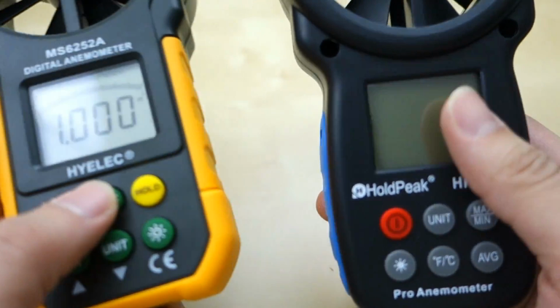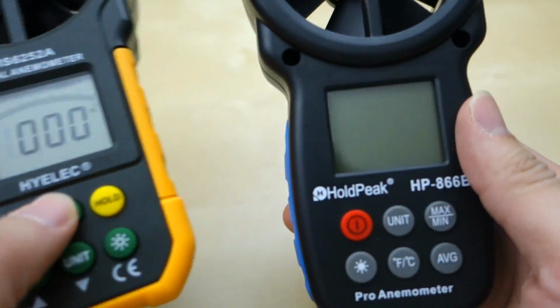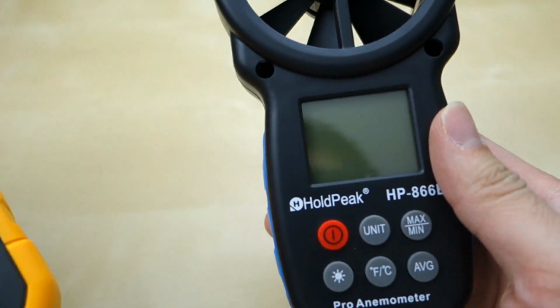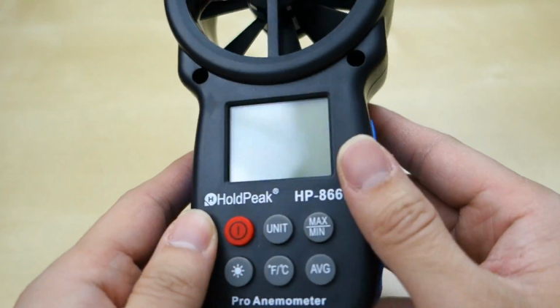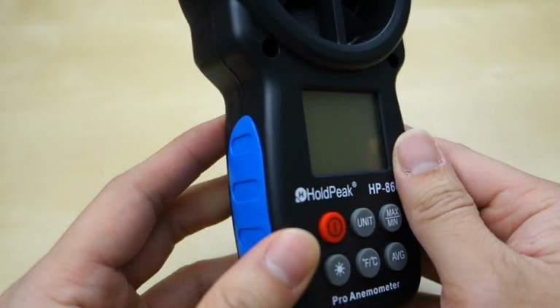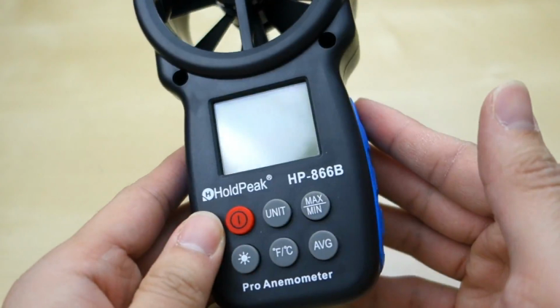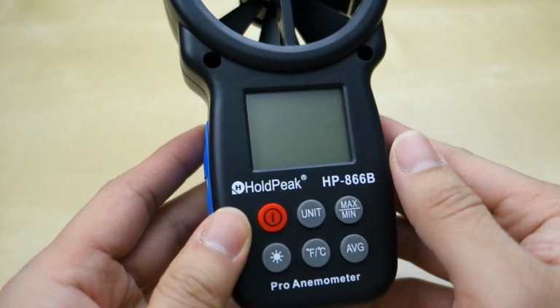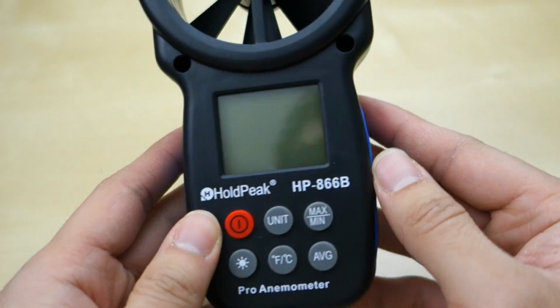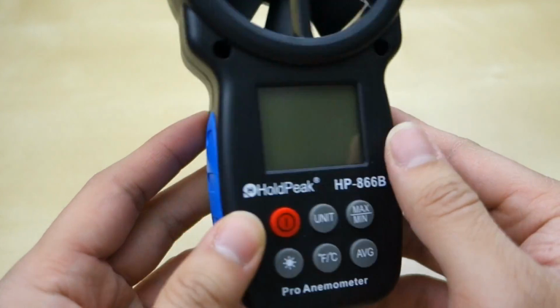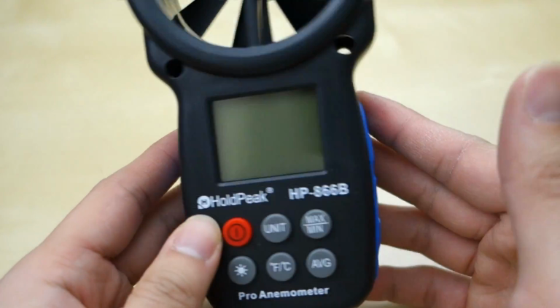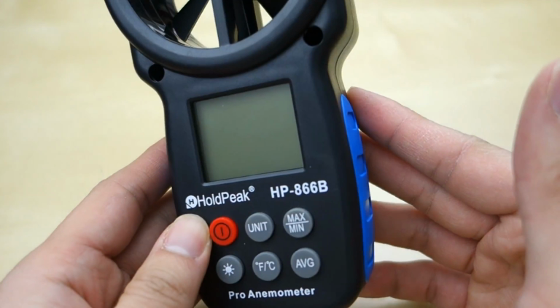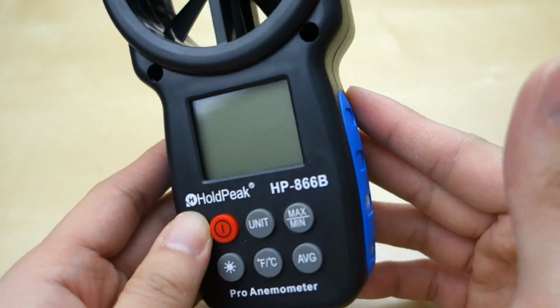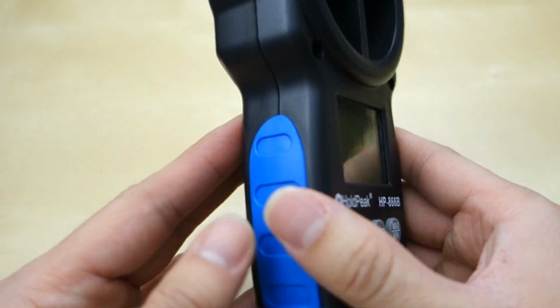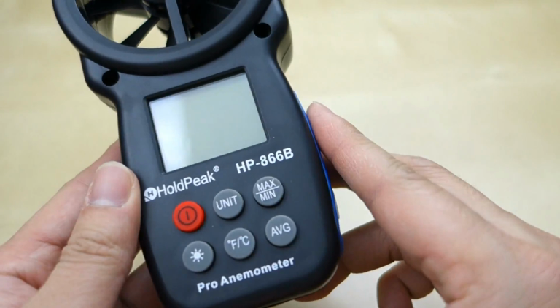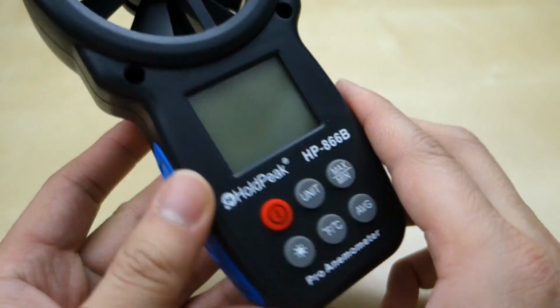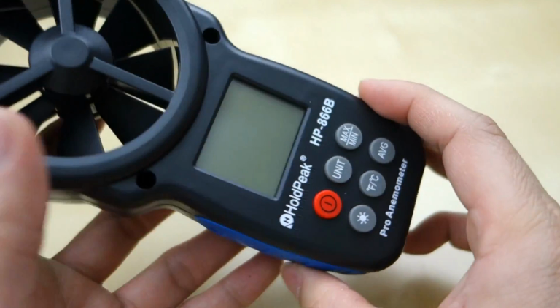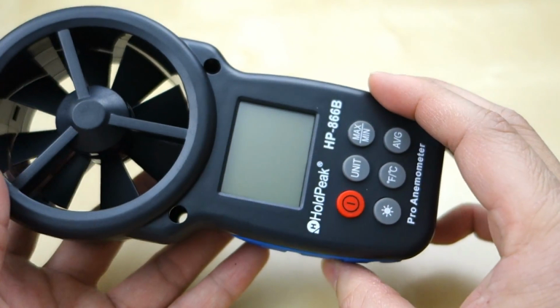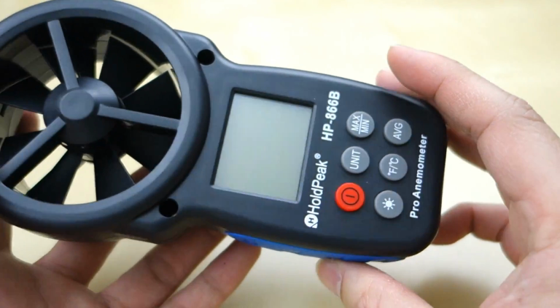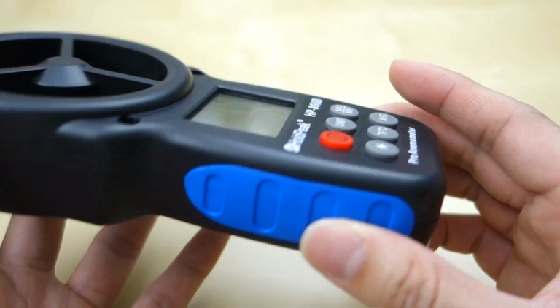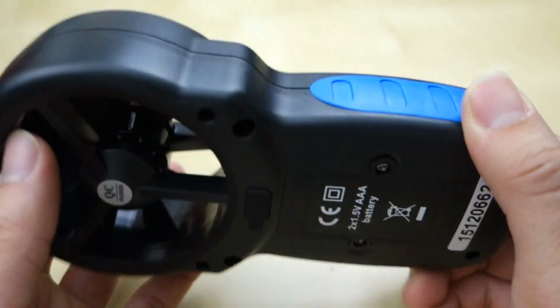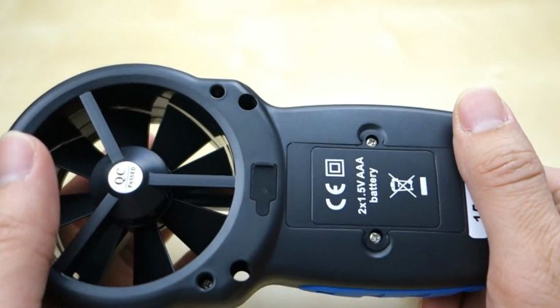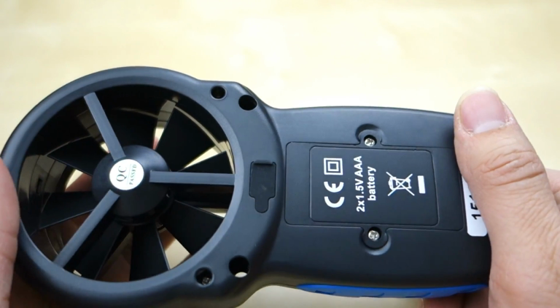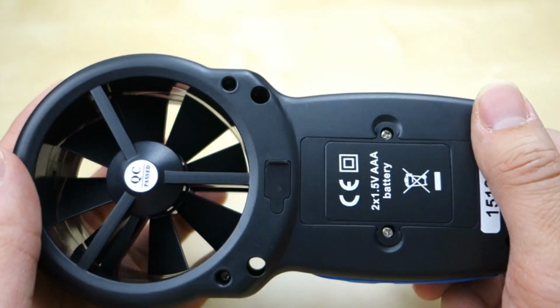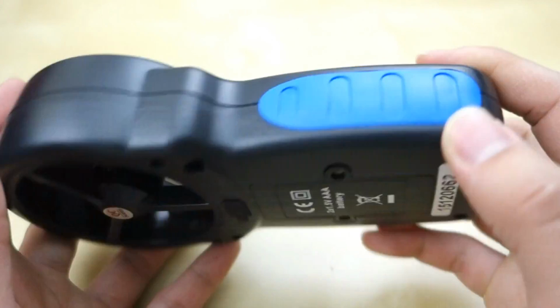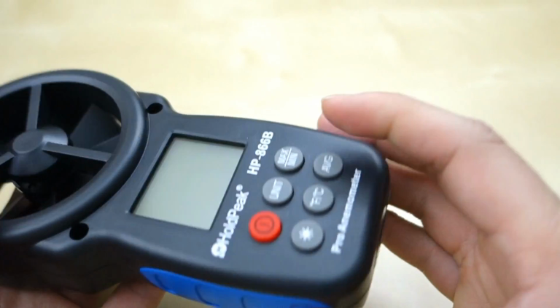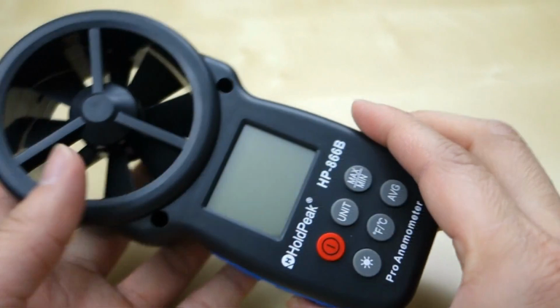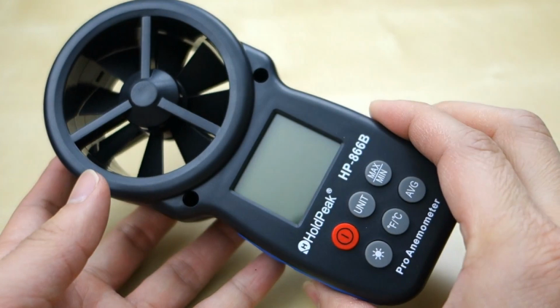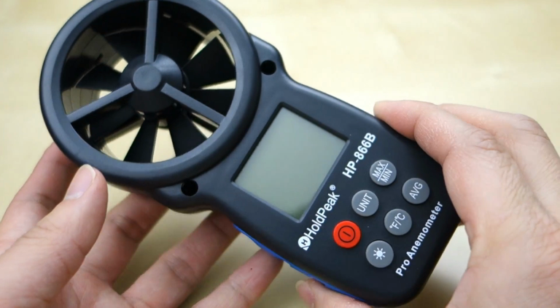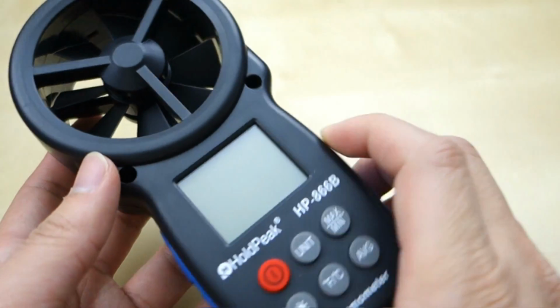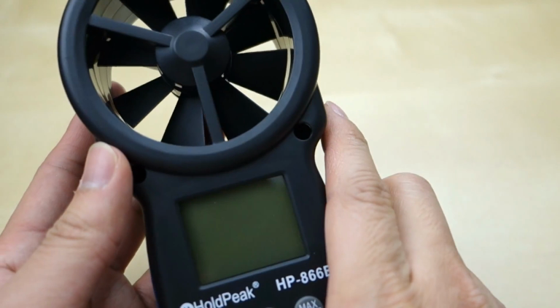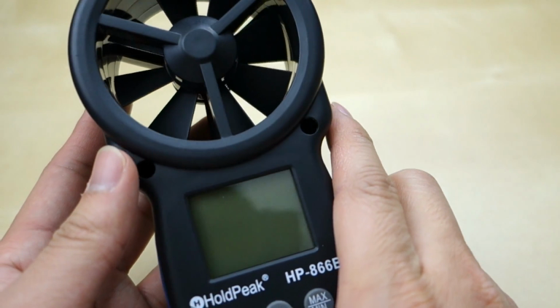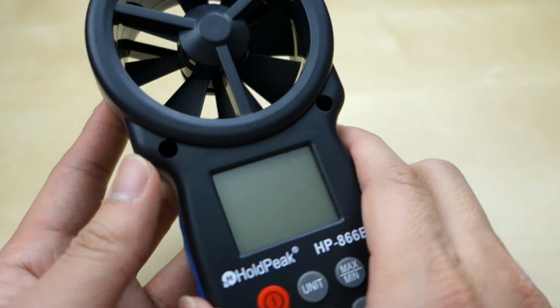So that's pretty much my quick review of this small digital wind speed meter. I hope it helps you with your decision. If you have any questions, let me know in the comments below, and as always, stay tuned for future reviews. Thank you.